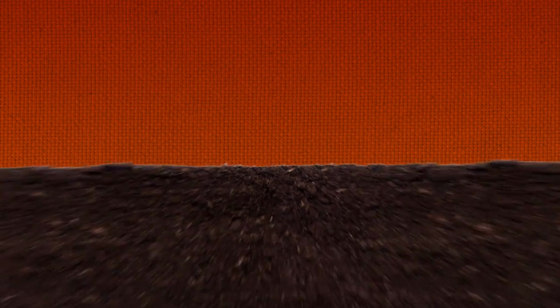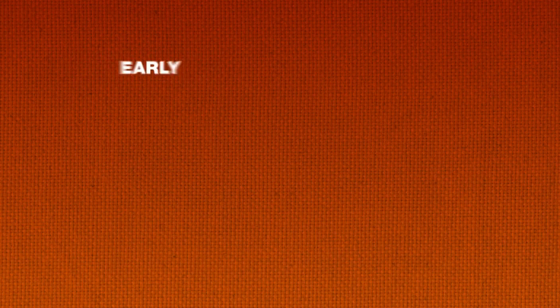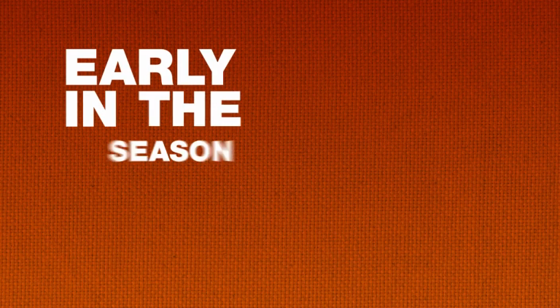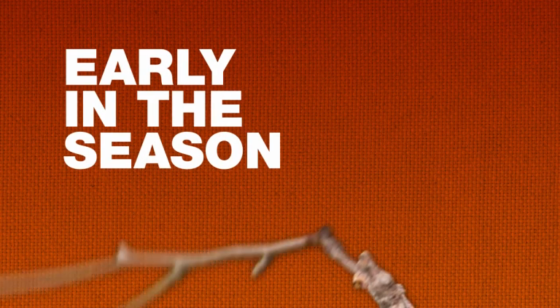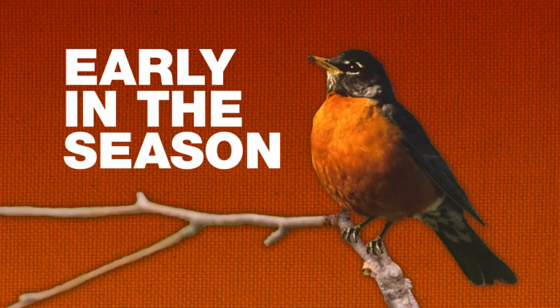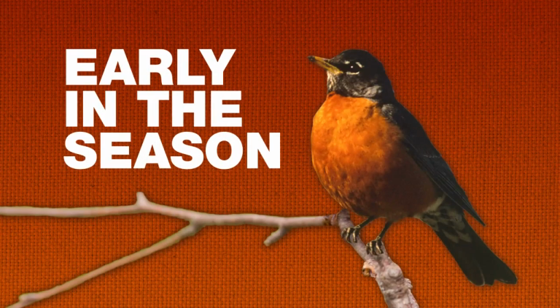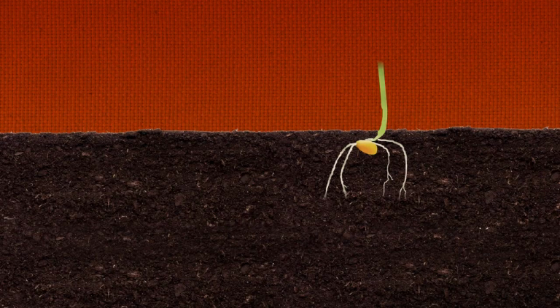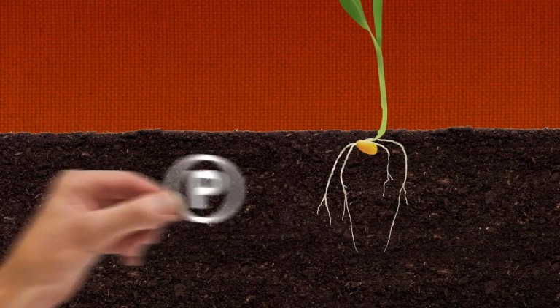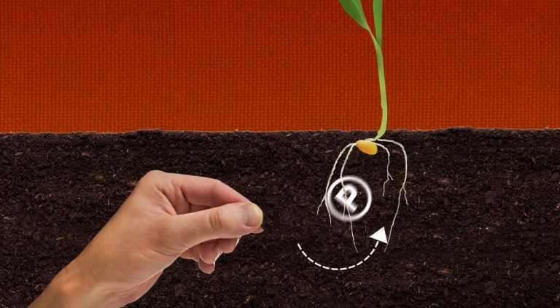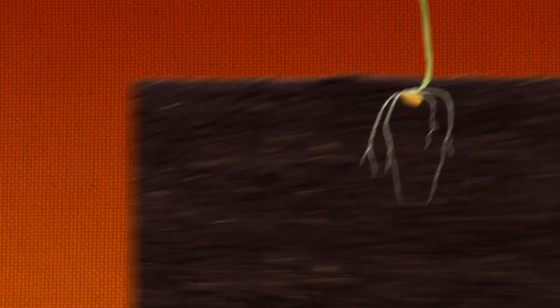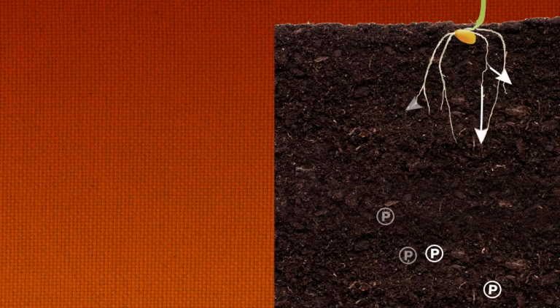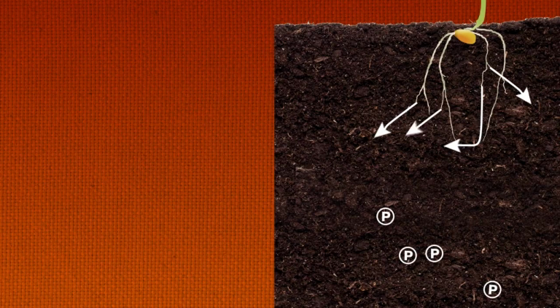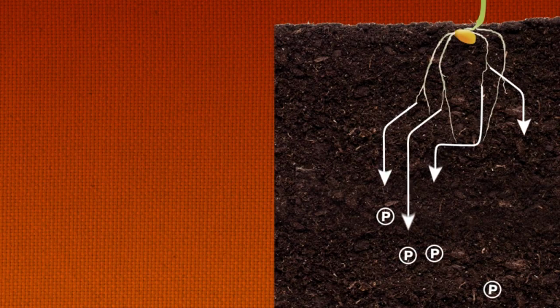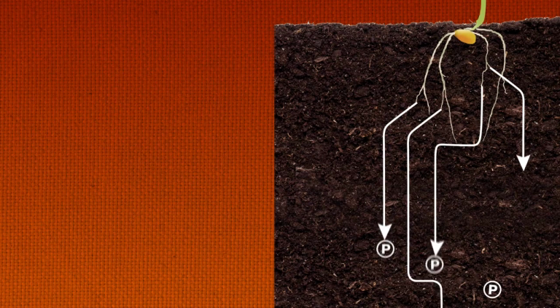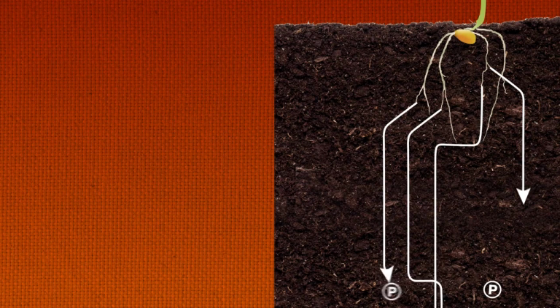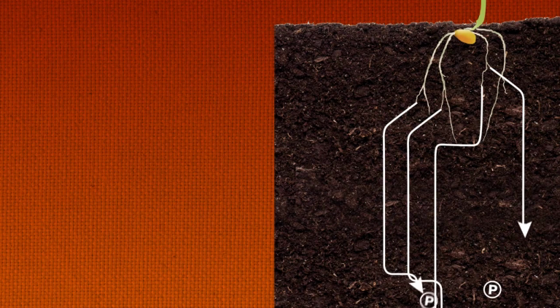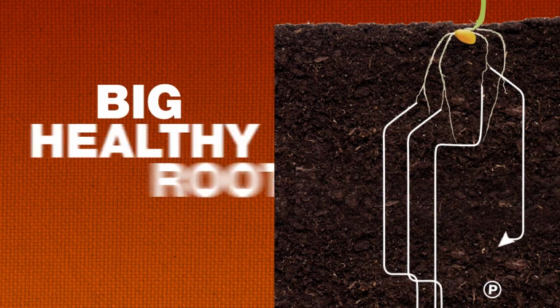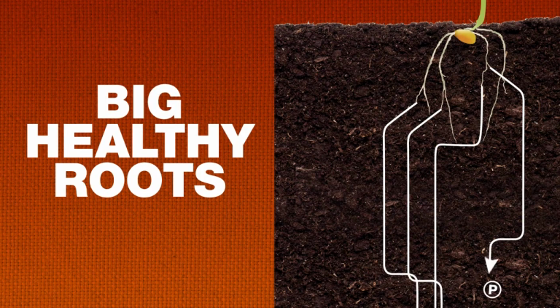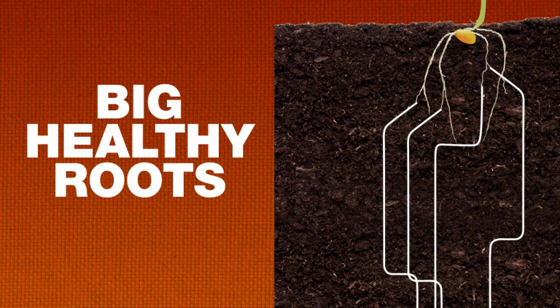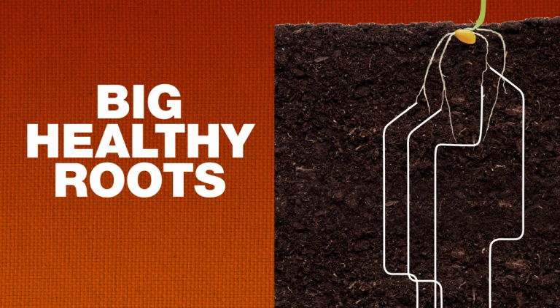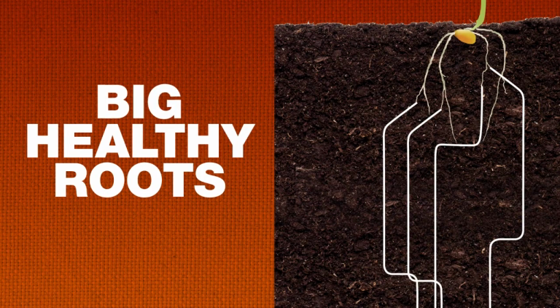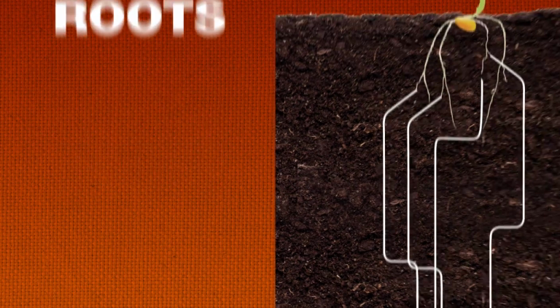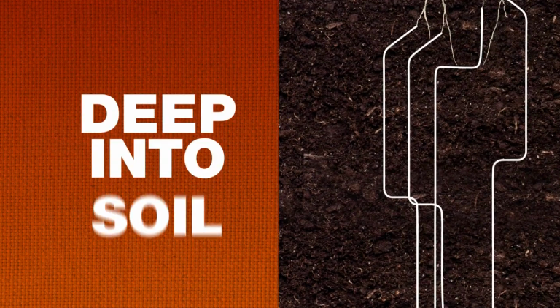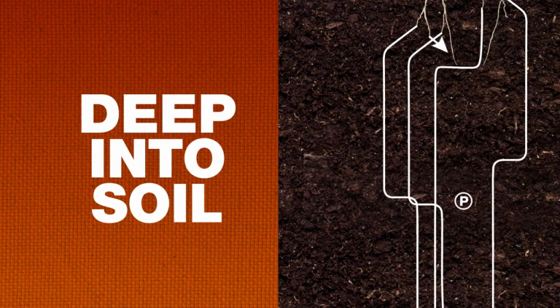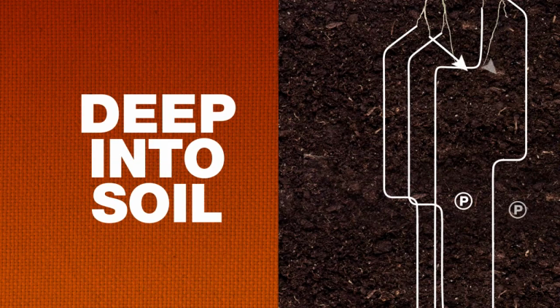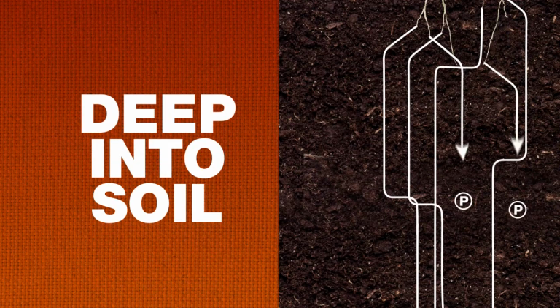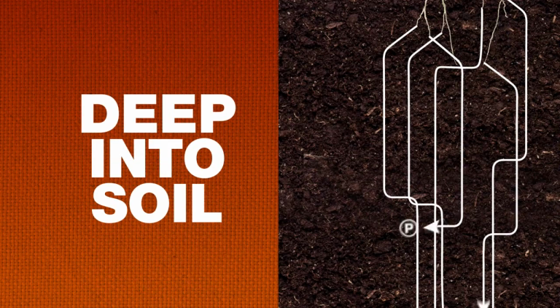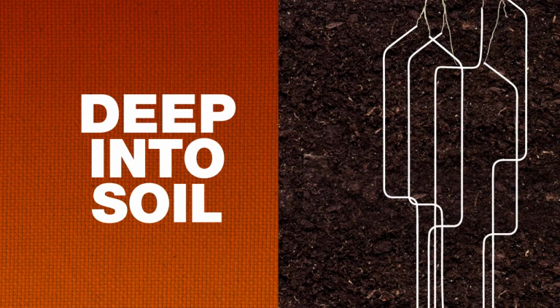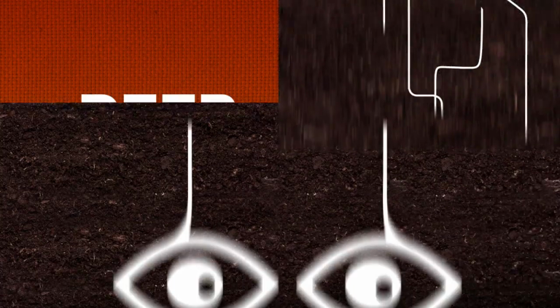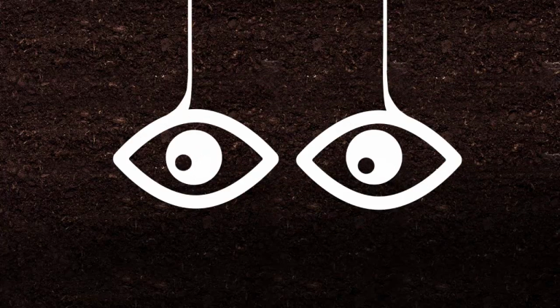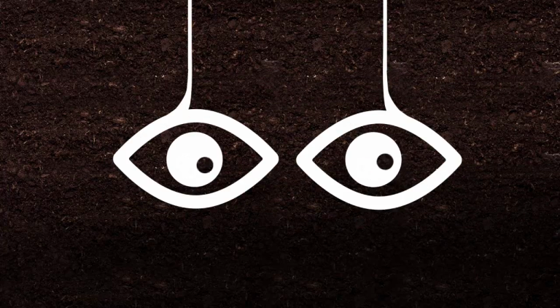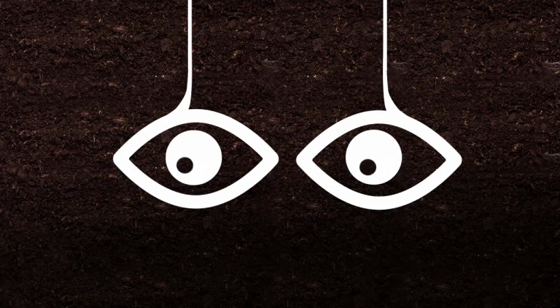Early in the growing season, roots take phosphorus from right where you put it — in the top layer of the soil. That applied phosphorus helps a plant build a bigger, healthier root system that quickly reaches deeper into soil layers. And soon it's looking to get more of the phosphorus it needs from deeper down.